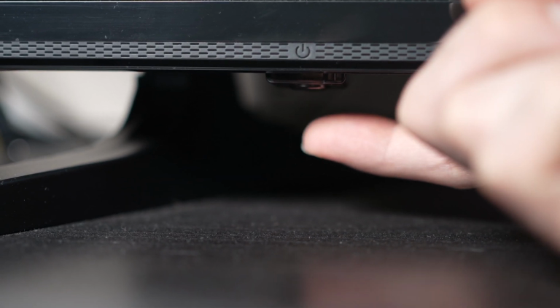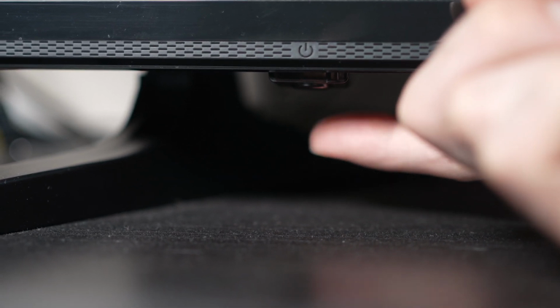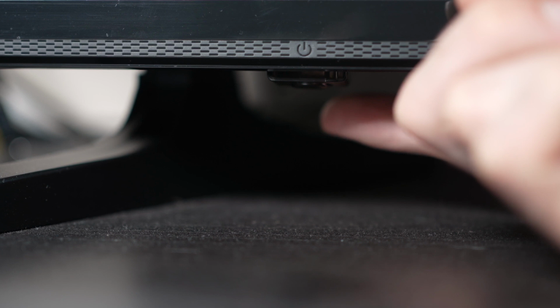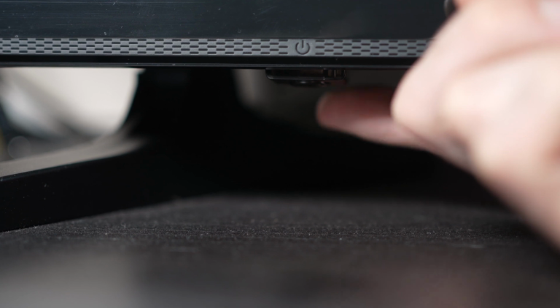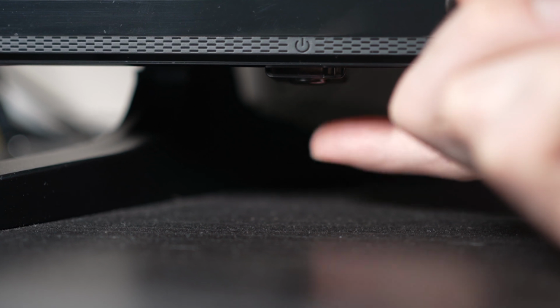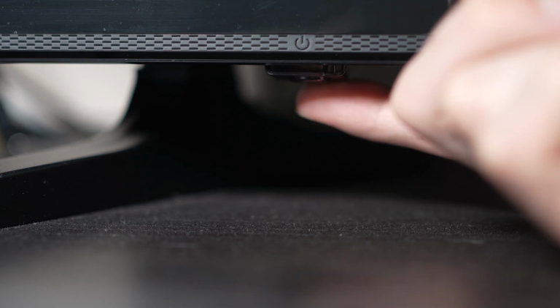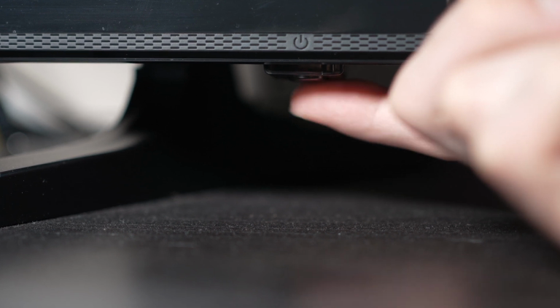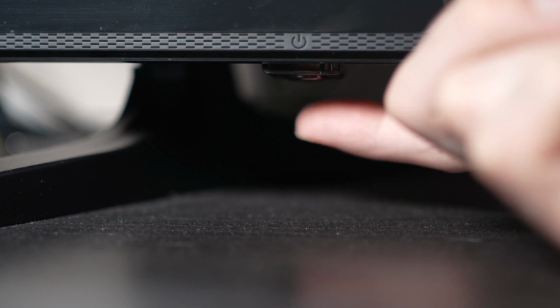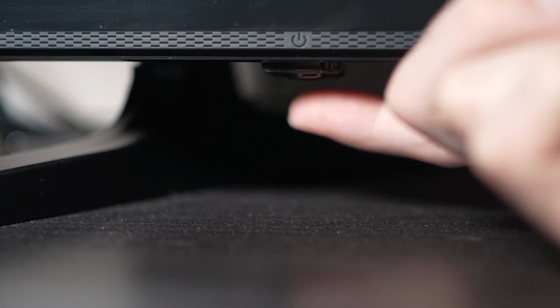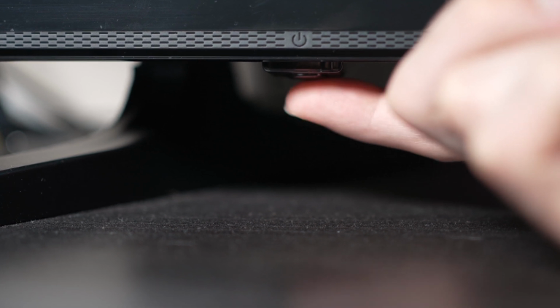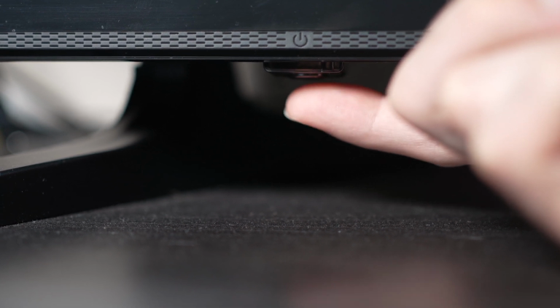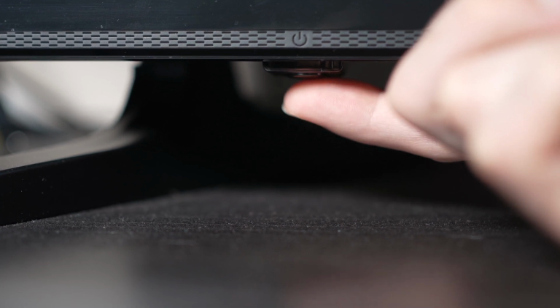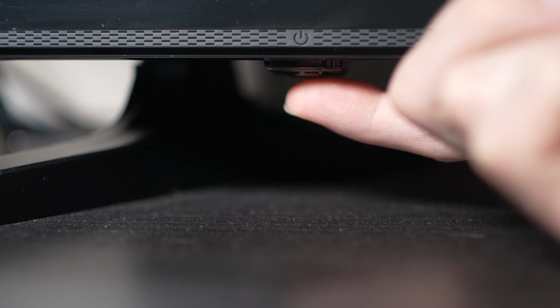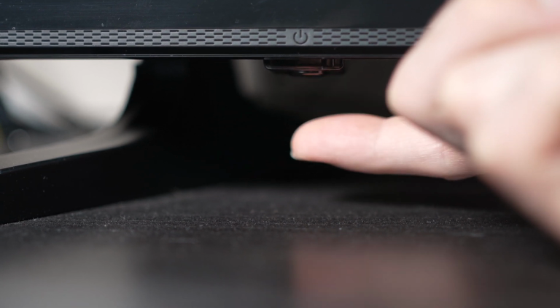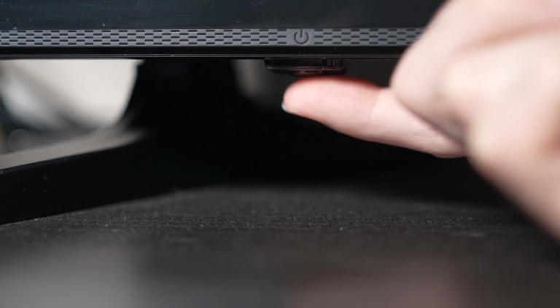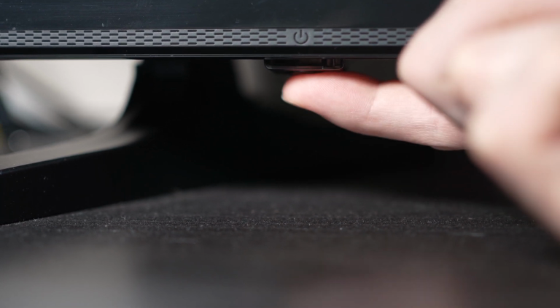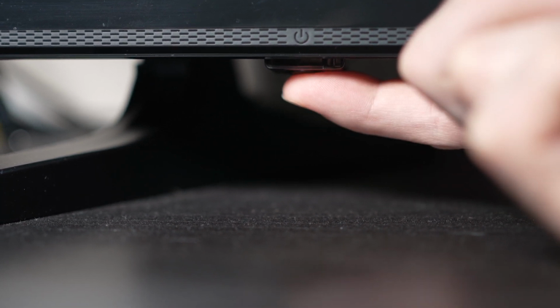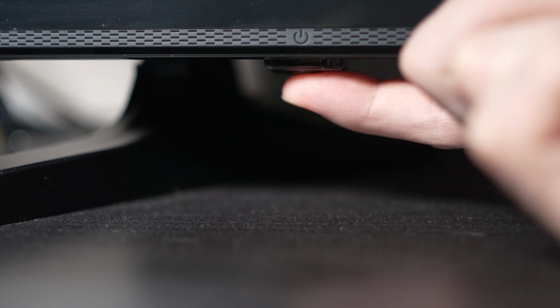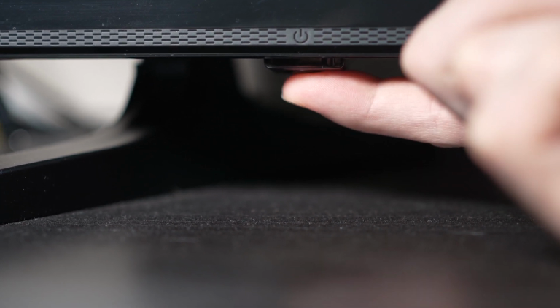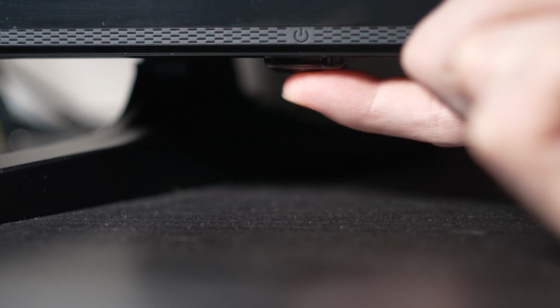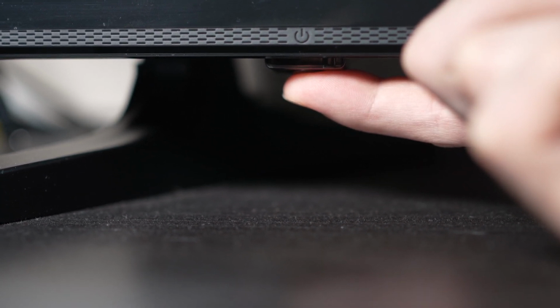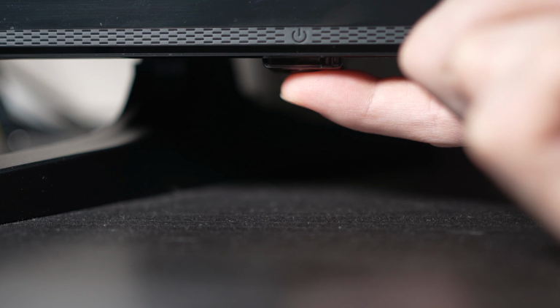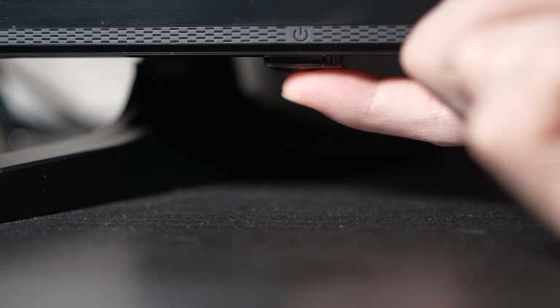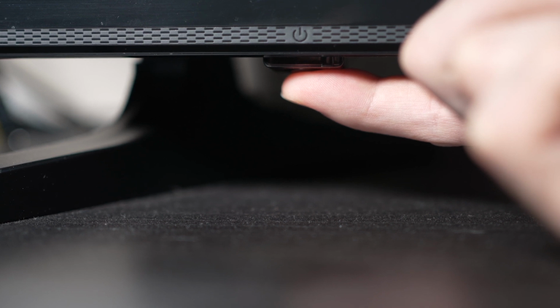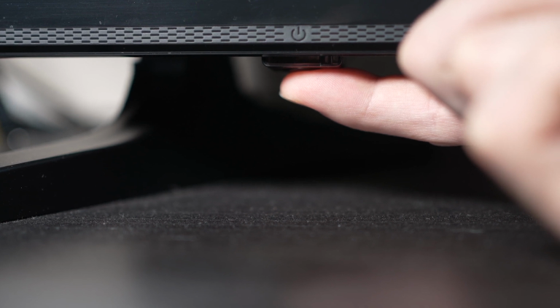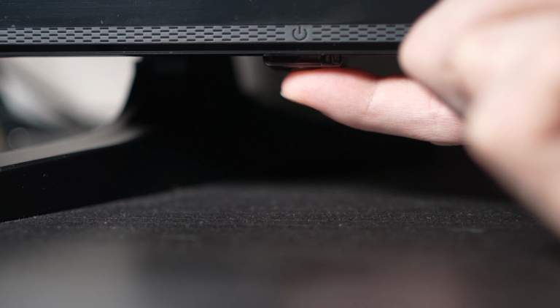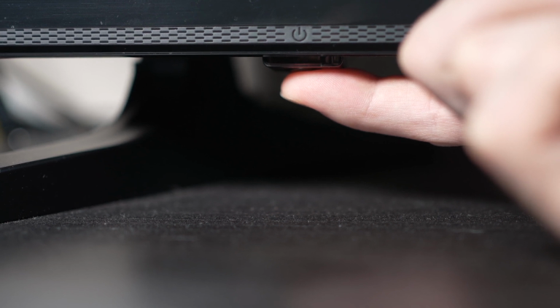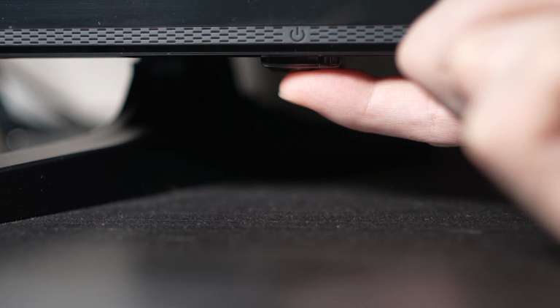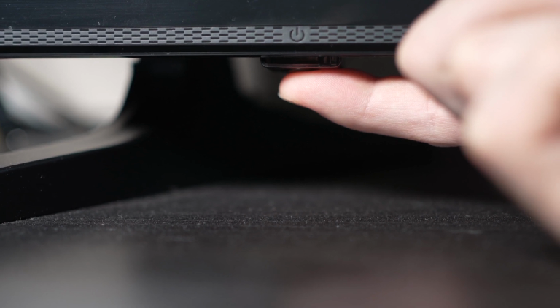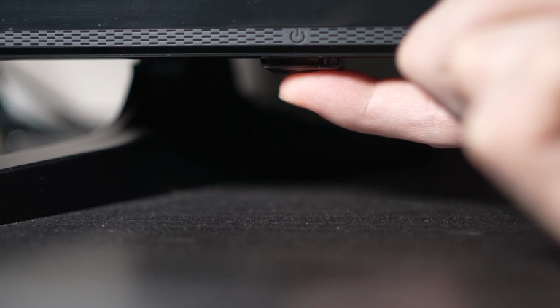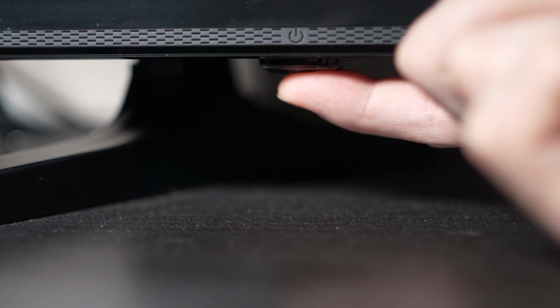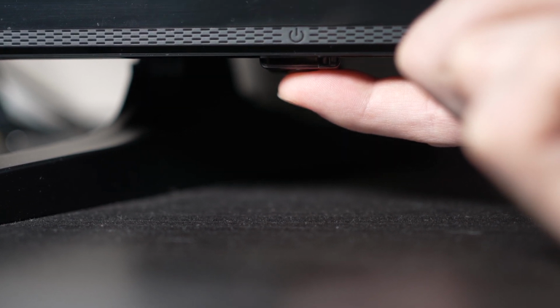If you don't find one, don't worry, just skip this step. But if you found one, keep it pressed for 30 seconds.